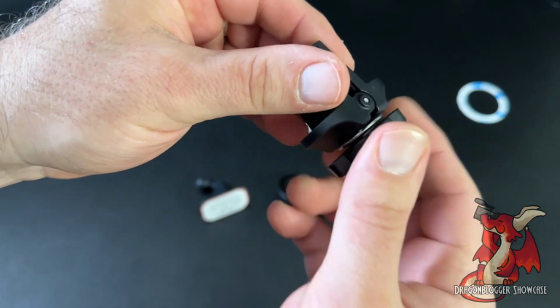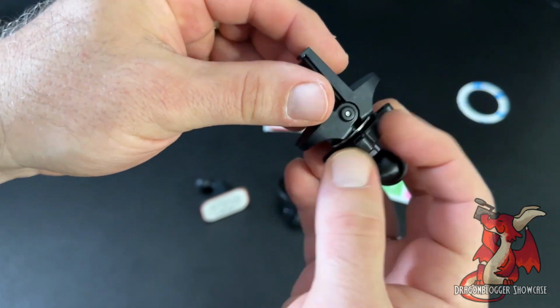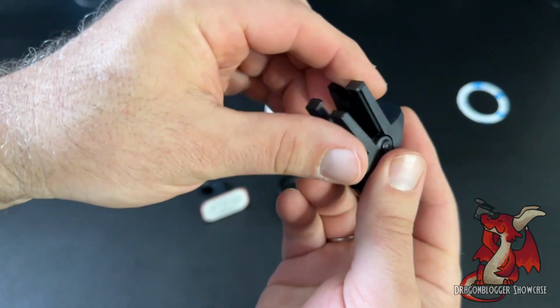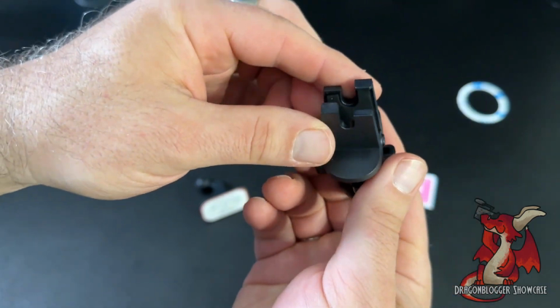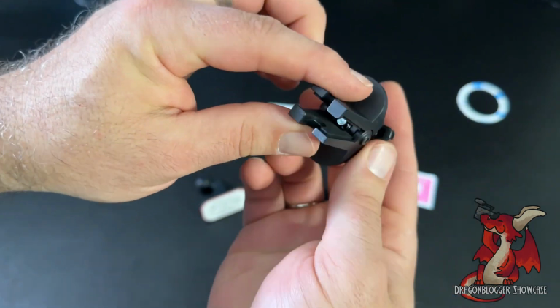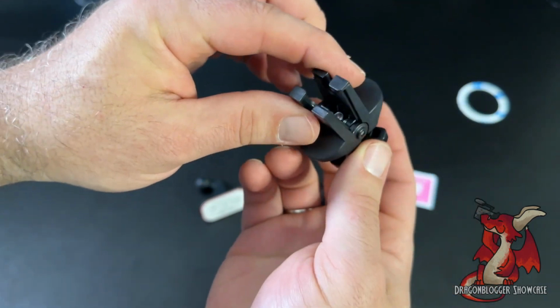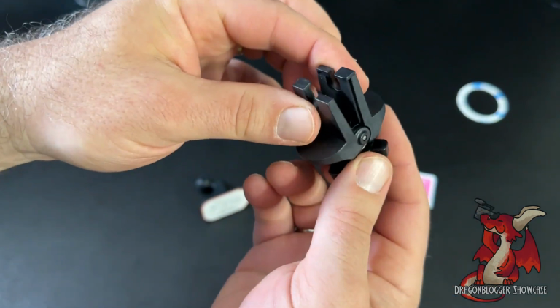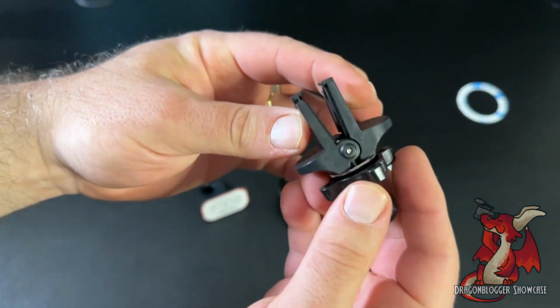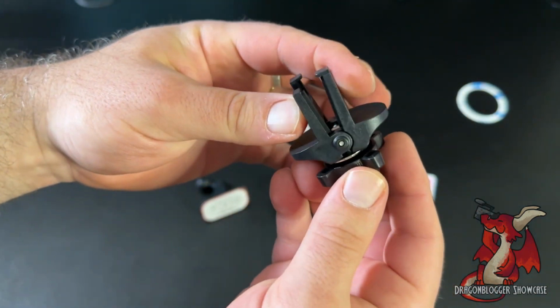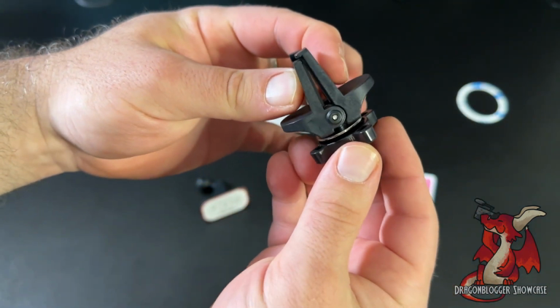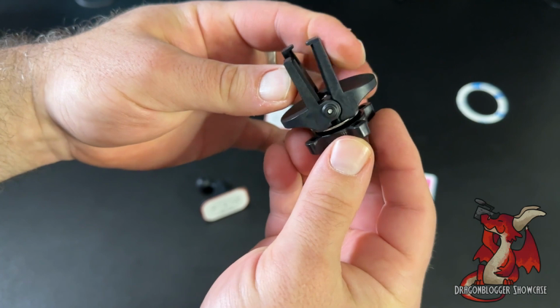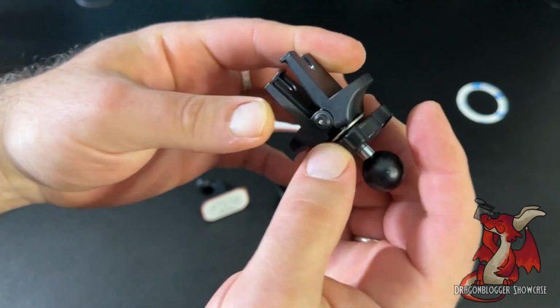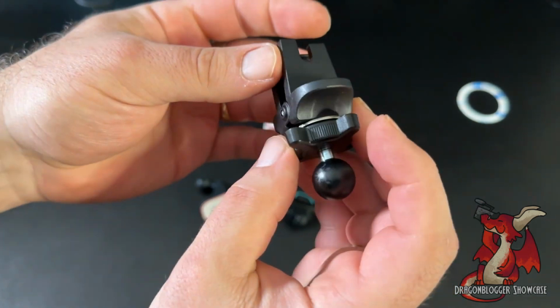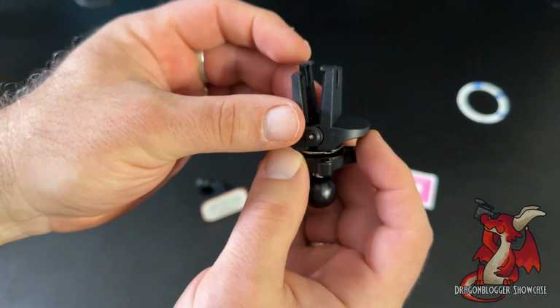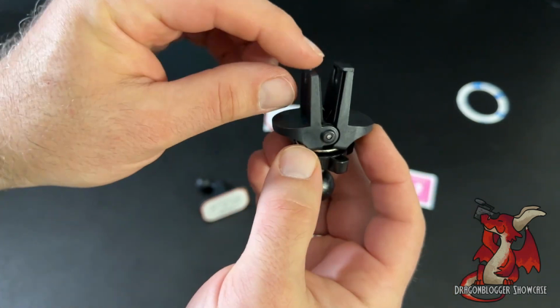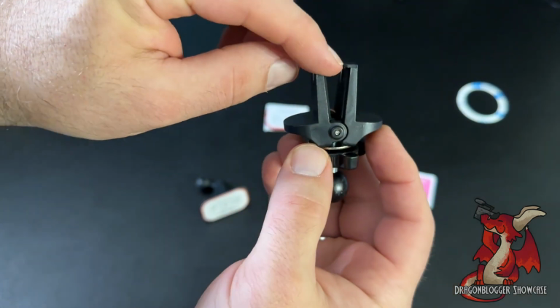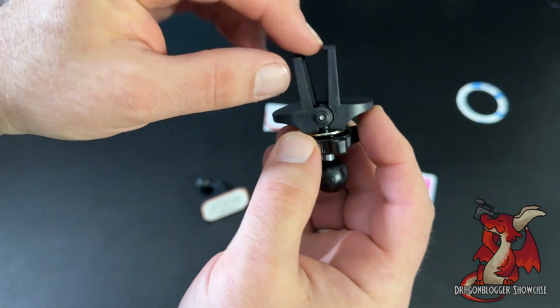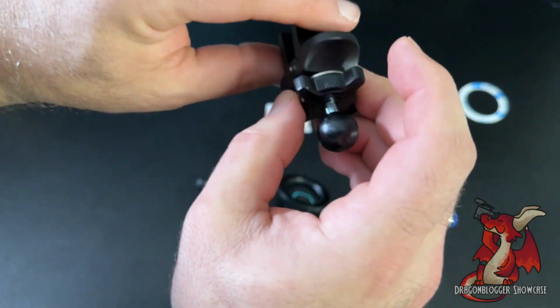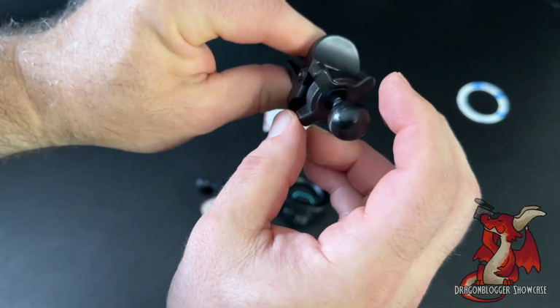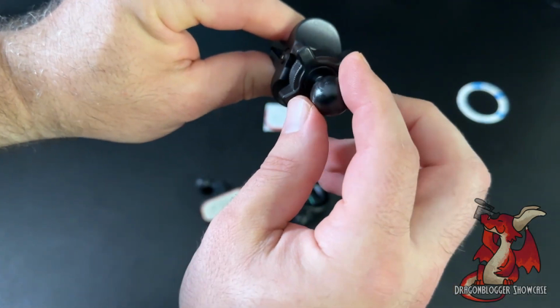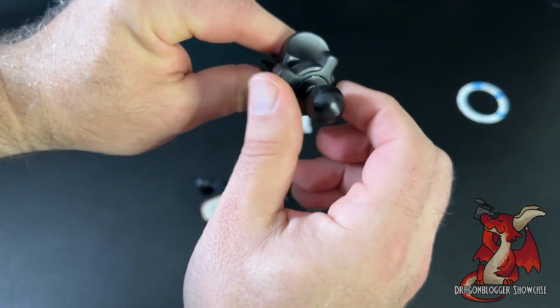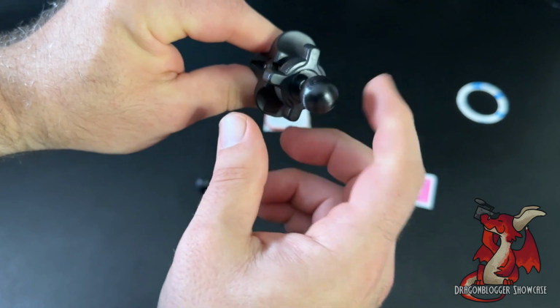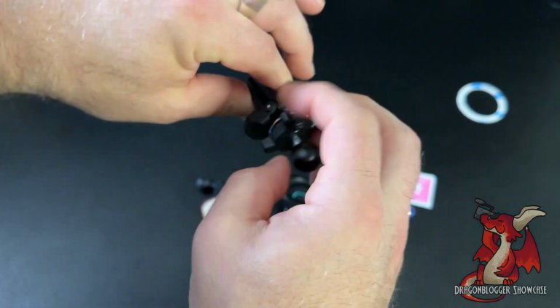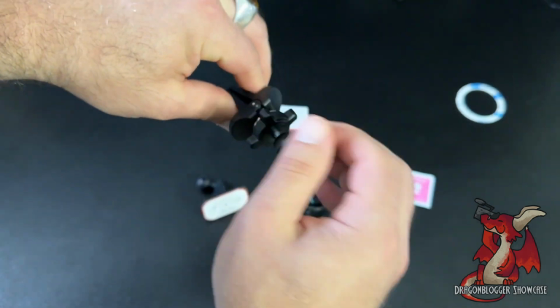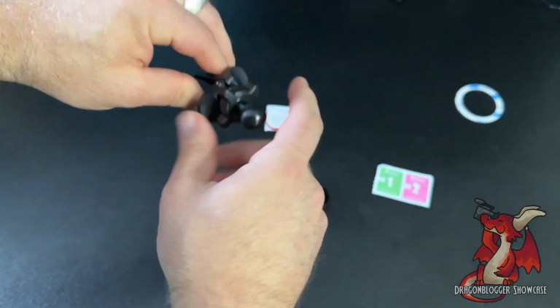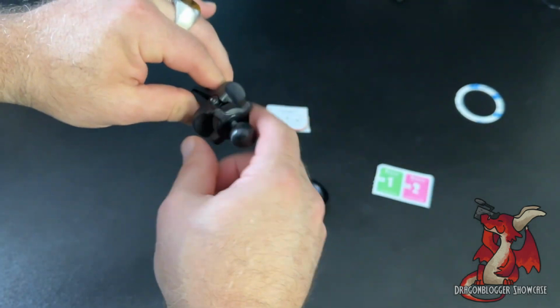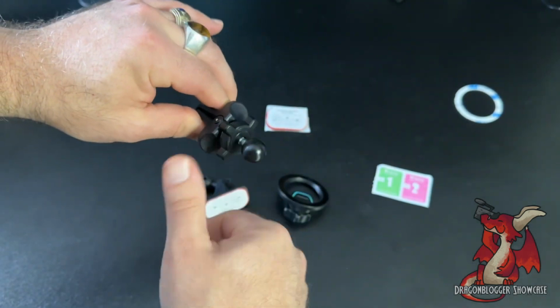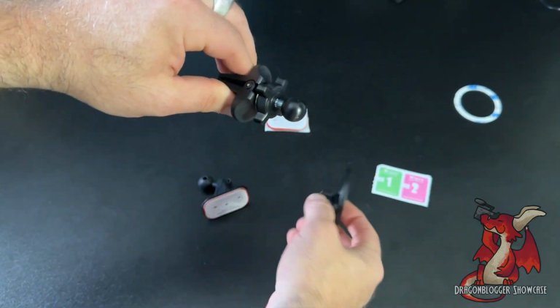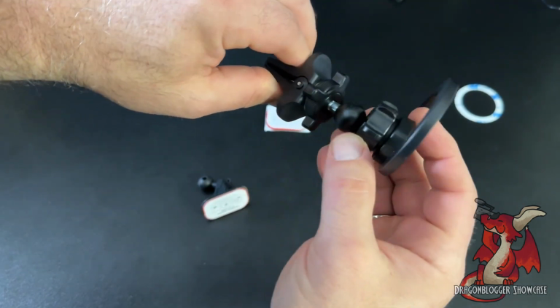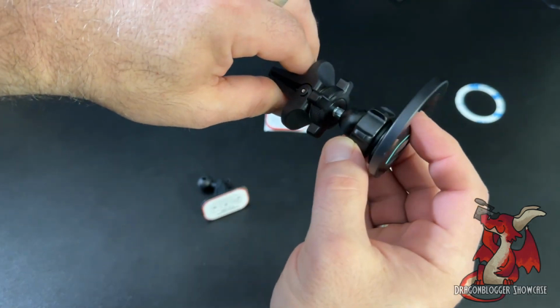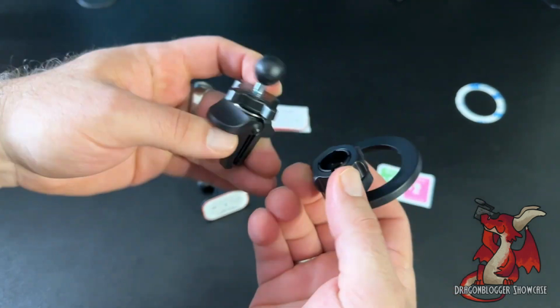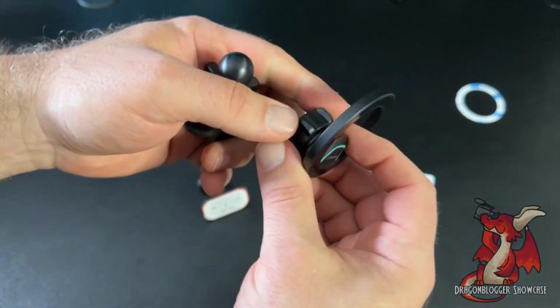With the vent option, you have these clamps that go behind the air conditioner vents in your car. They've got little teeth that grip on and hold it to your dash vent. Once you have that in place, you can simply attach the mount and you're good to go.